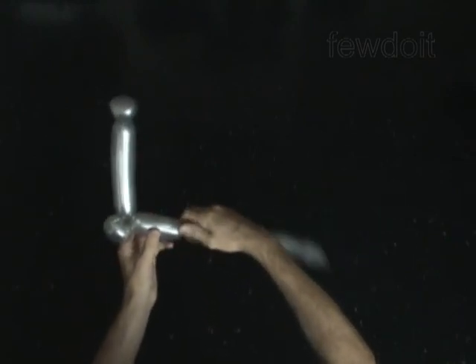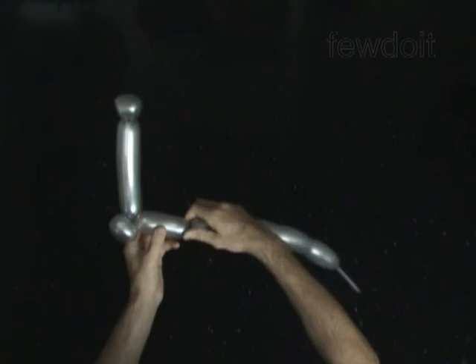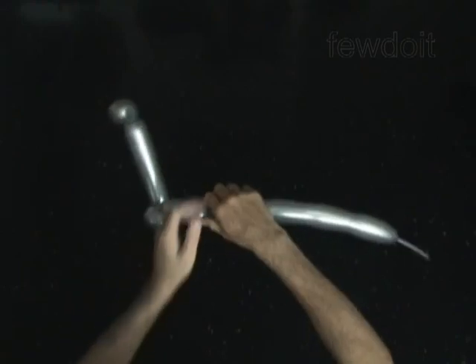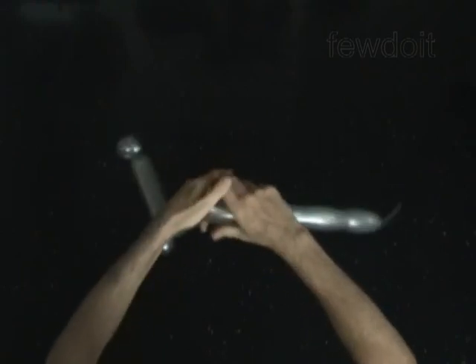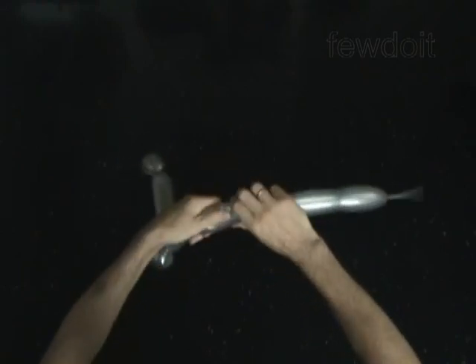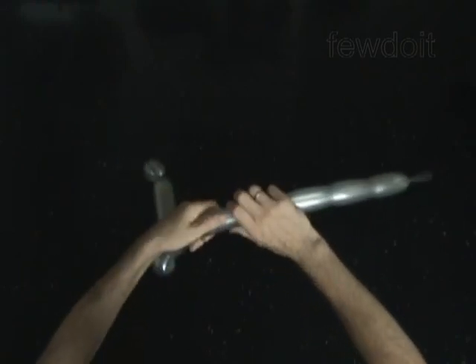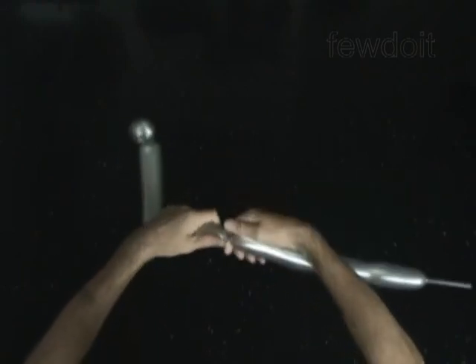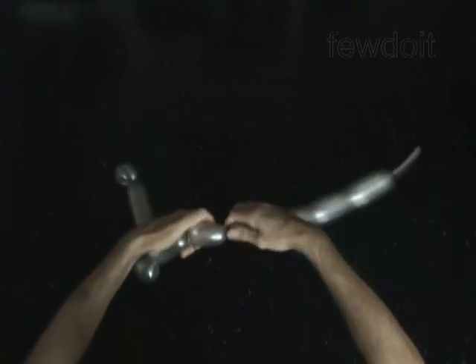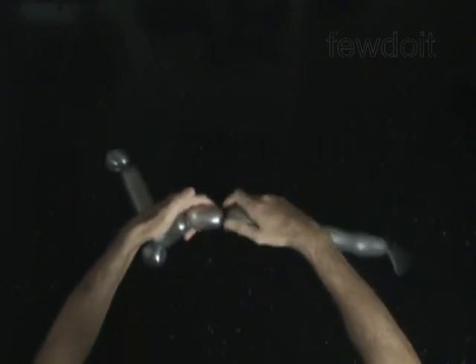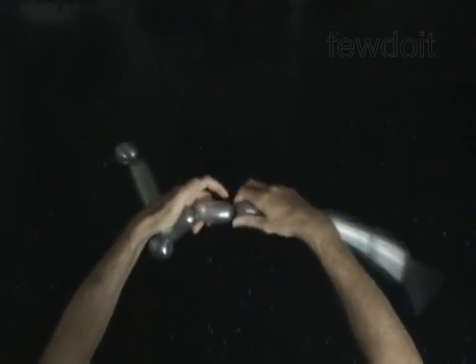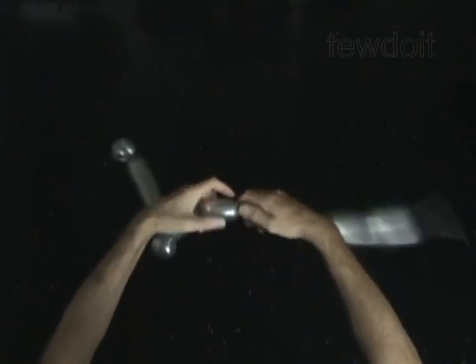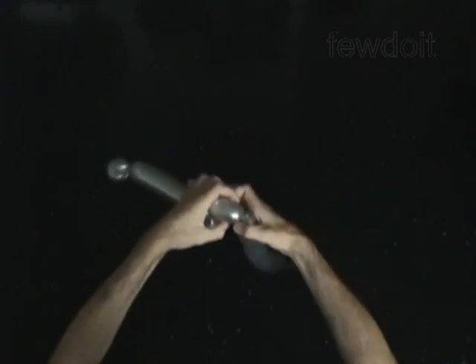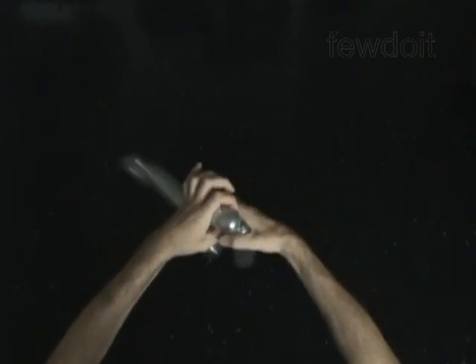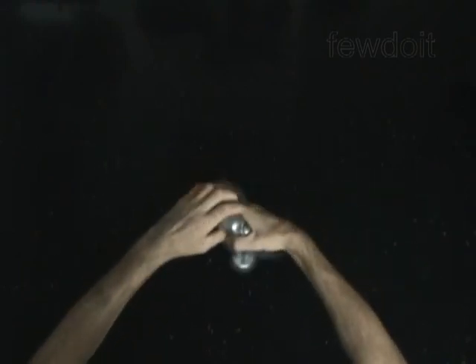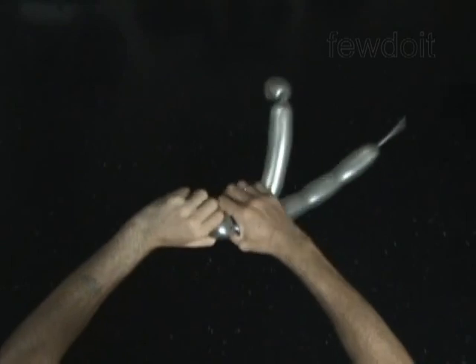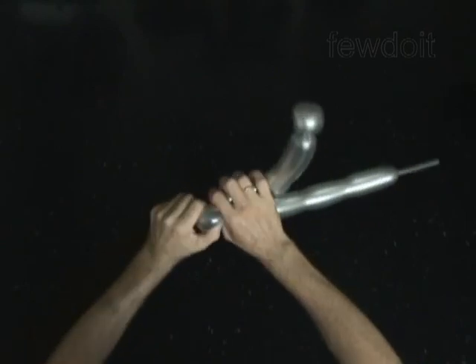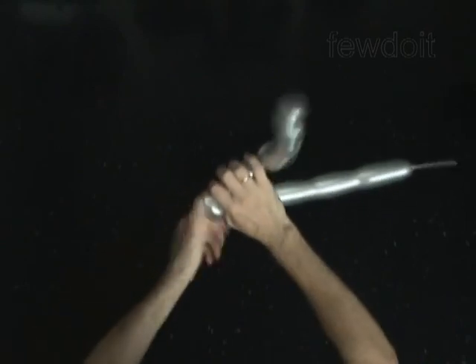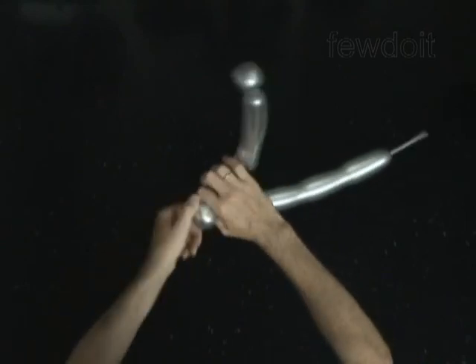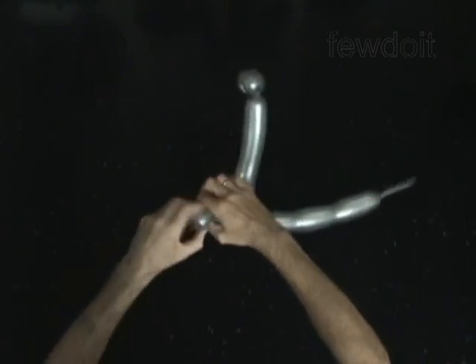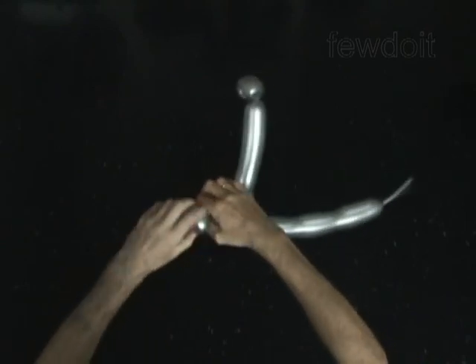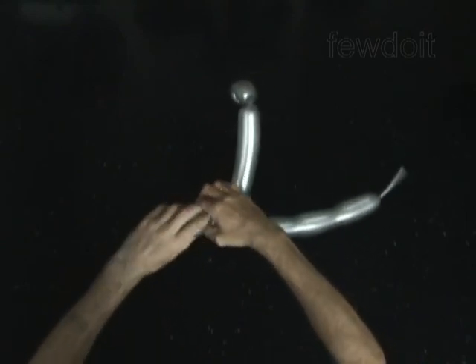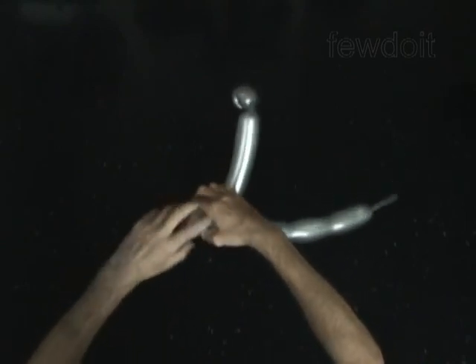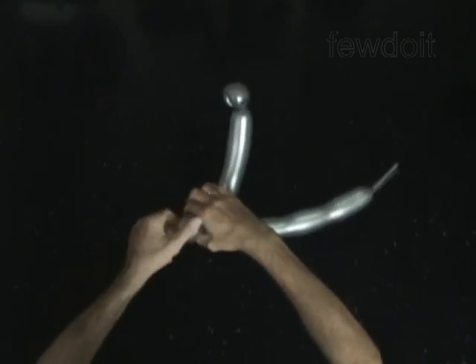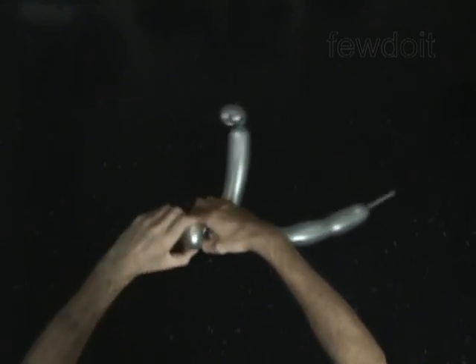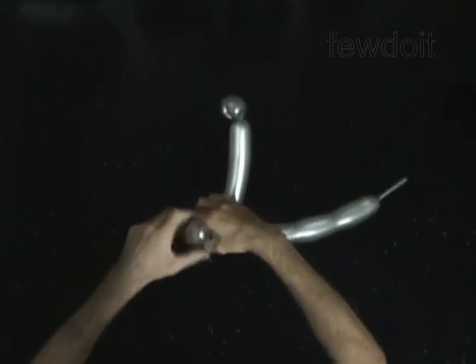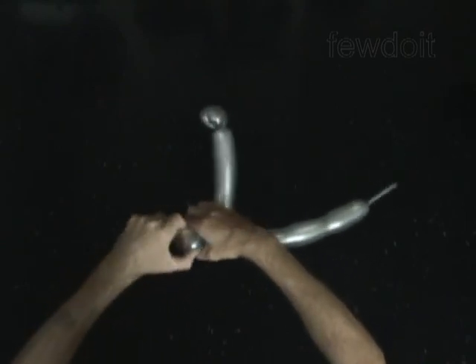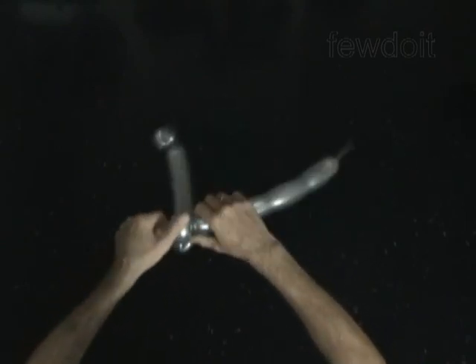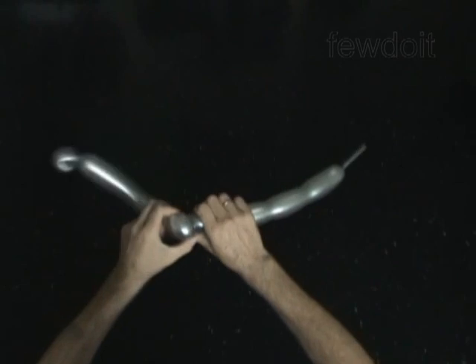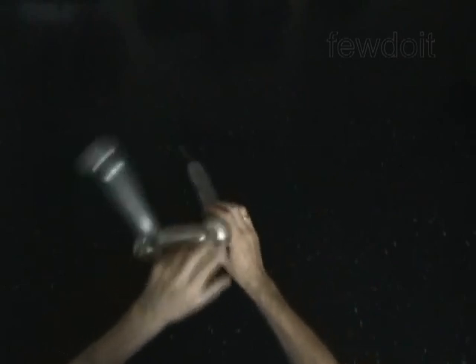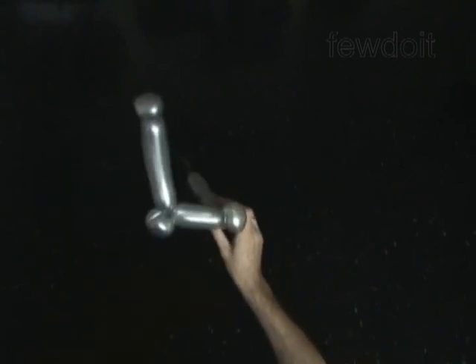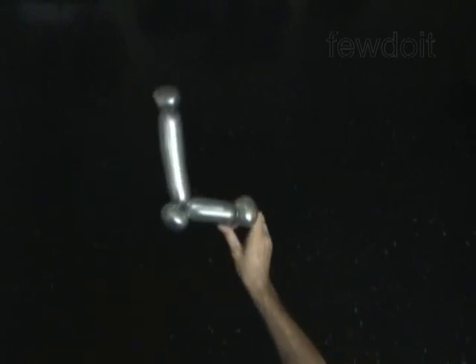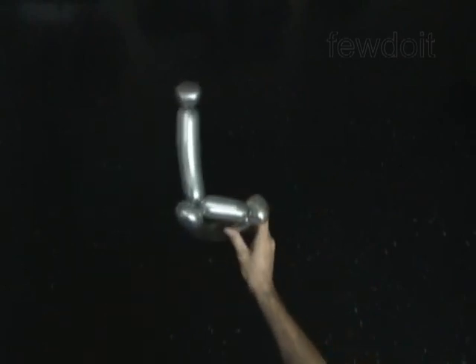Twist the fifth soft 2-inch bubble. Lock both ends of the fifth bubble in one lock twist. The rest of the balloon is the sixth bubble.